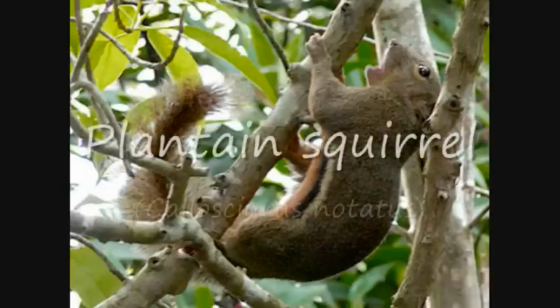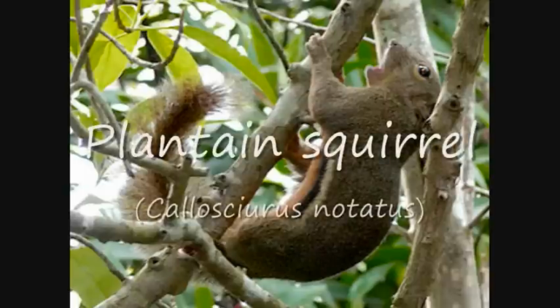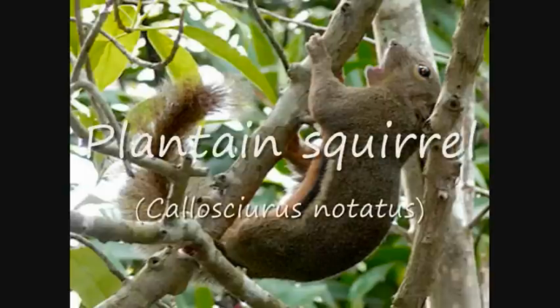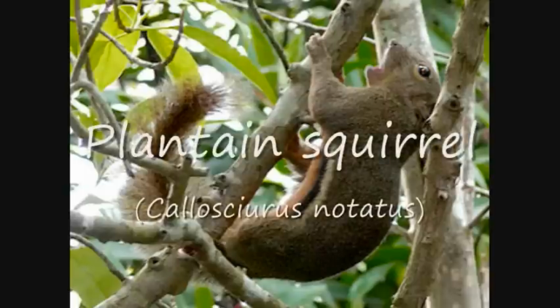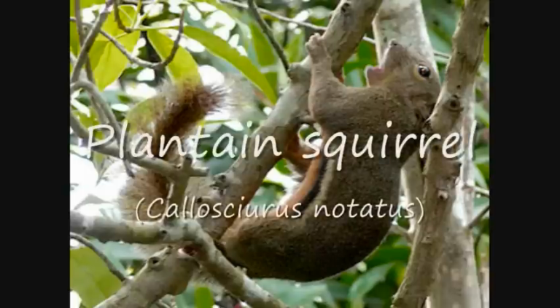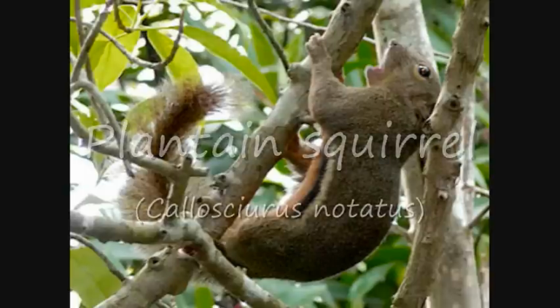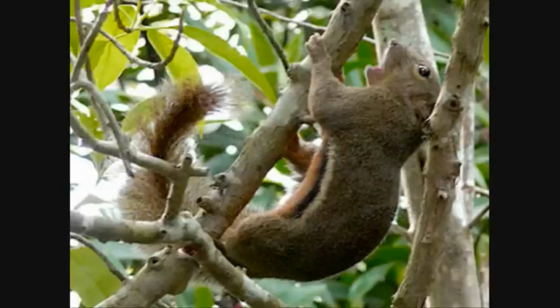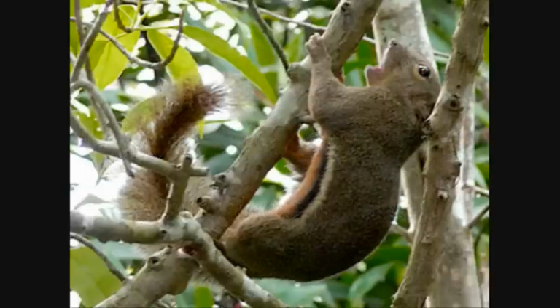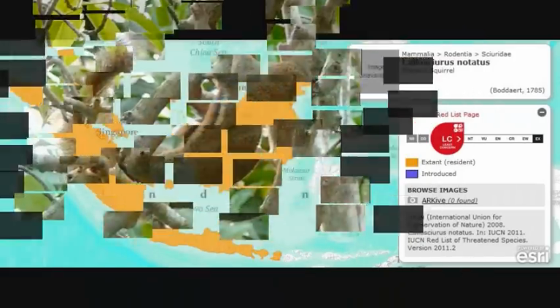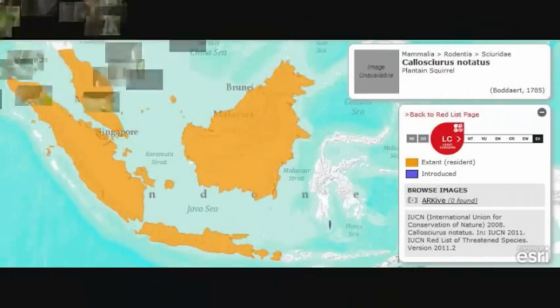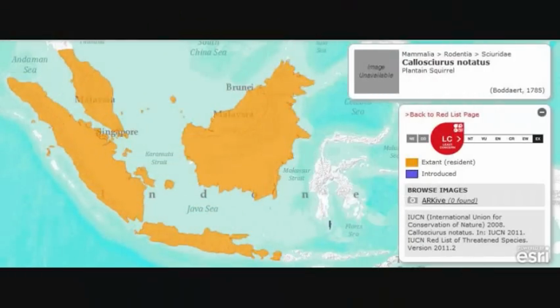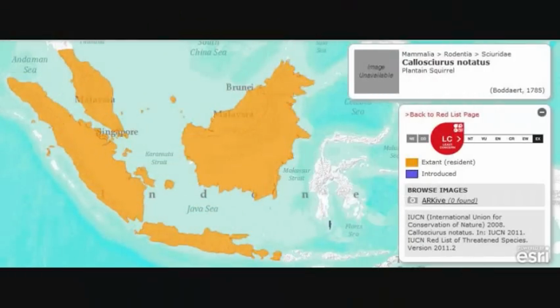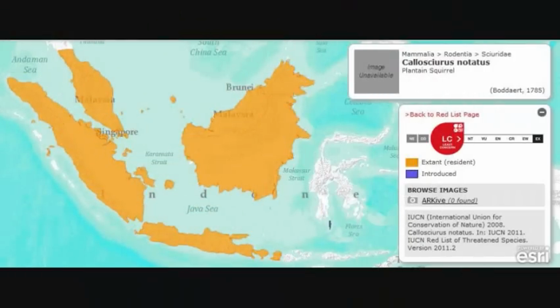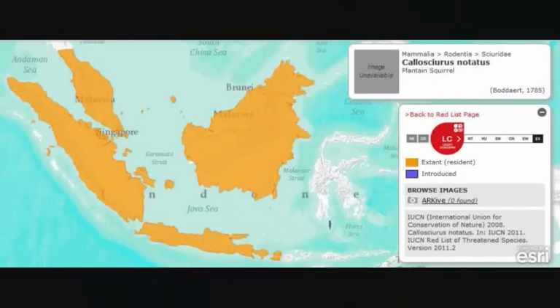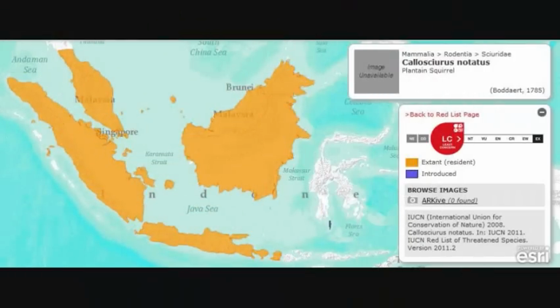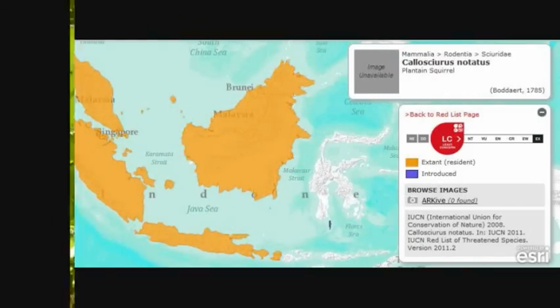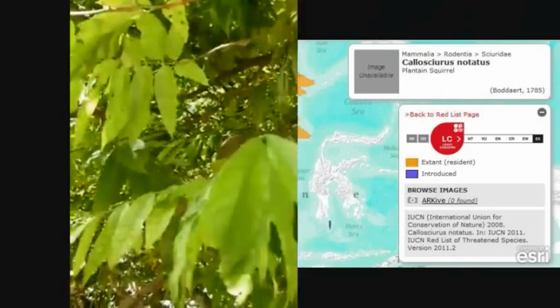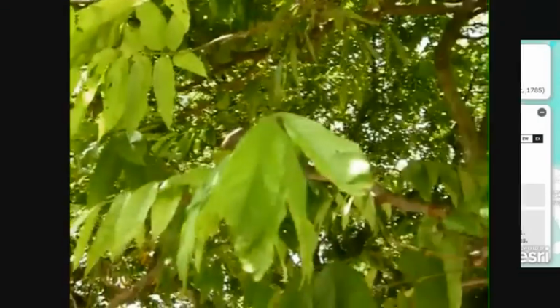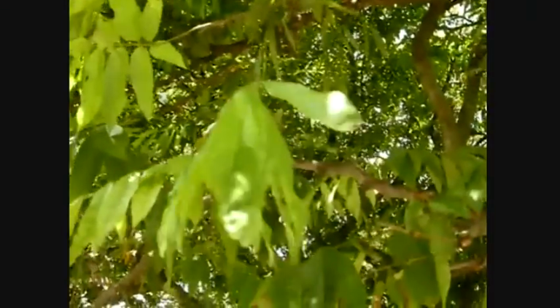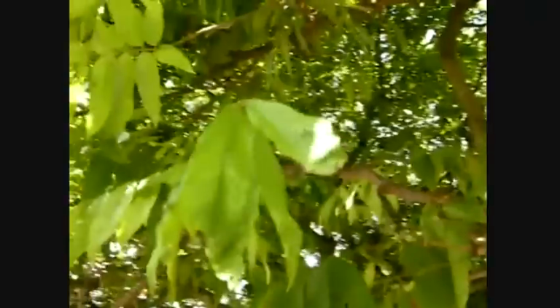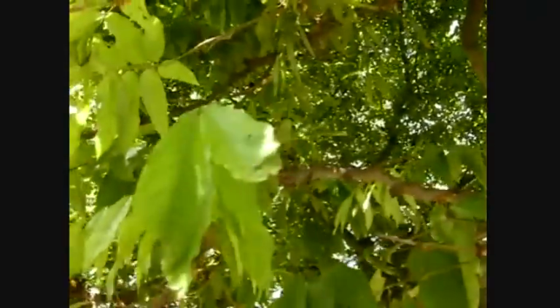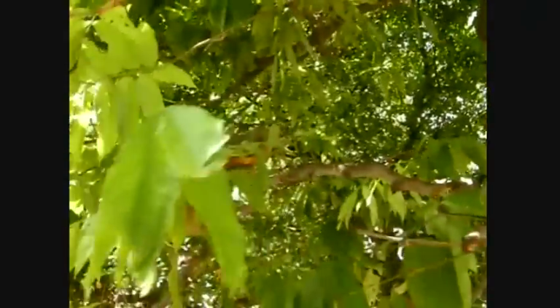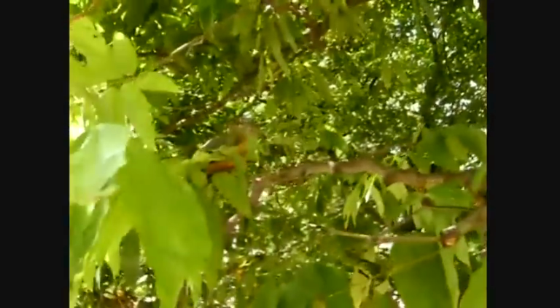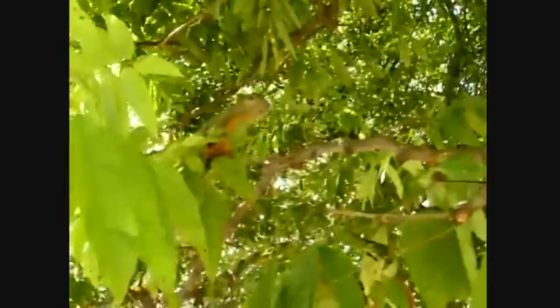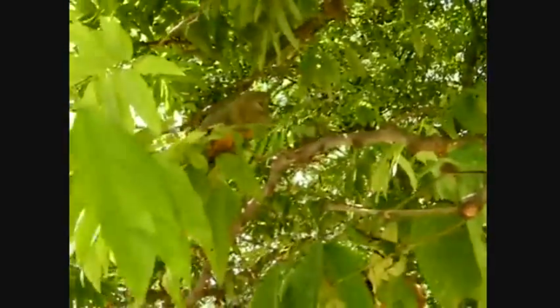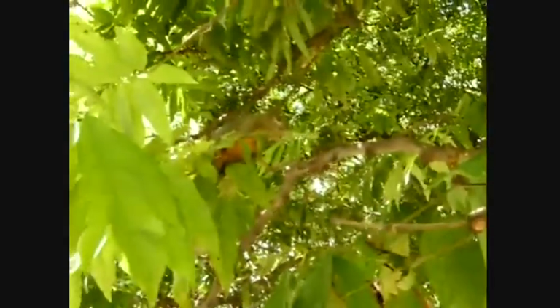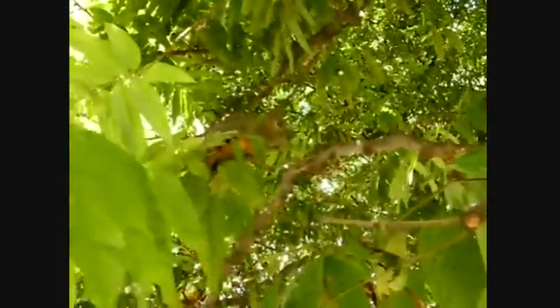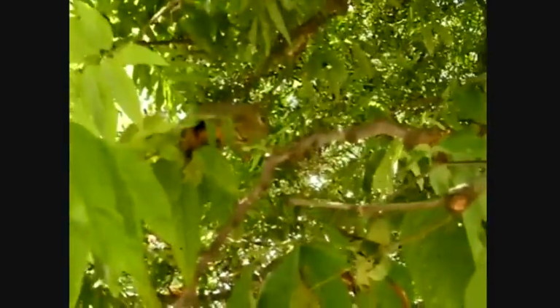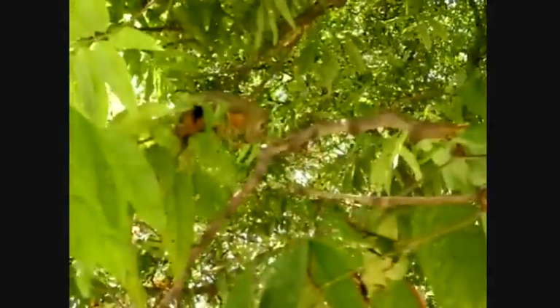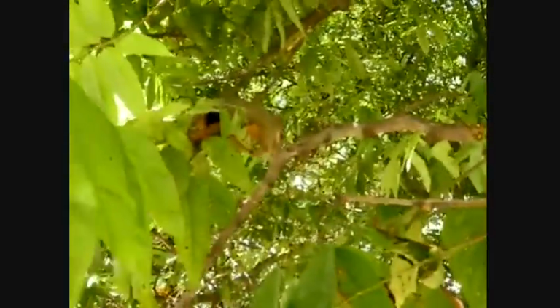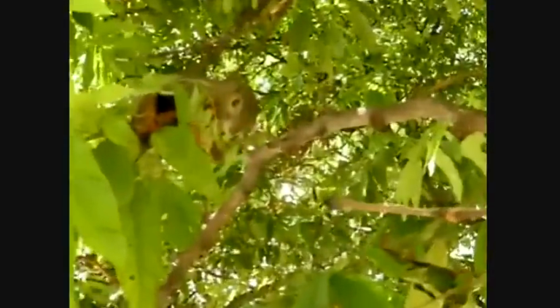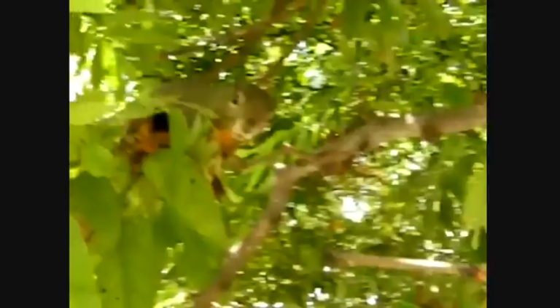The plantain squirrel, Callocyrus notatis, is a tropical squirrel species found in Southeast Asia. These squirrels have mostly olive-brown upper parts, with a reddish belly separated by a black and cream stripe. They weigh 6 to 9 ounces.